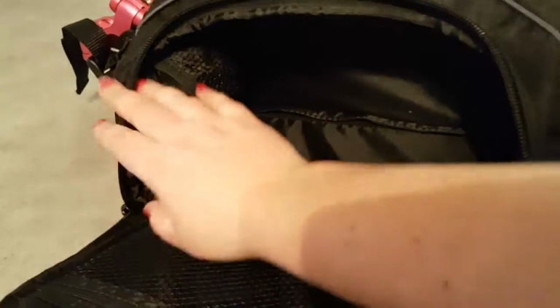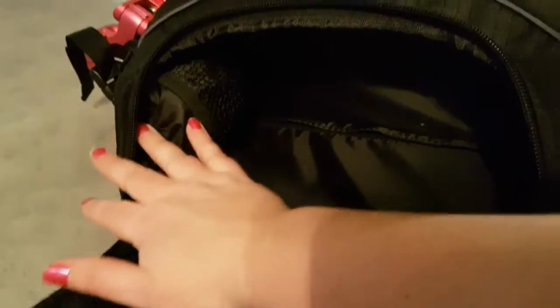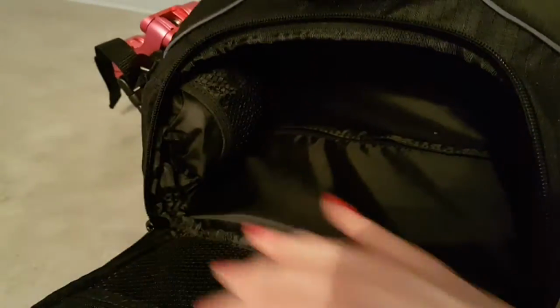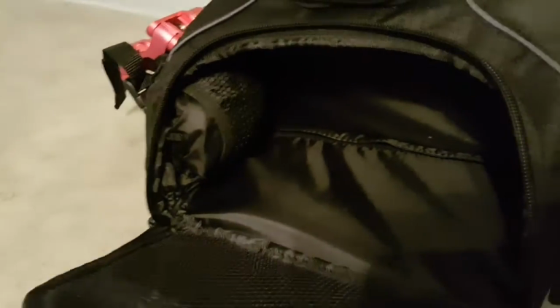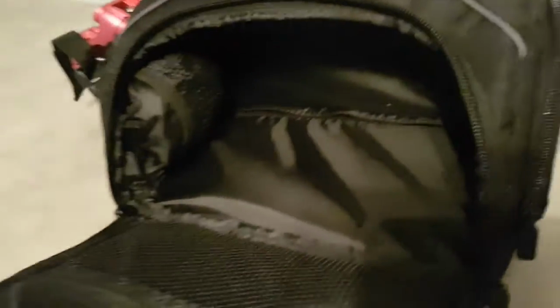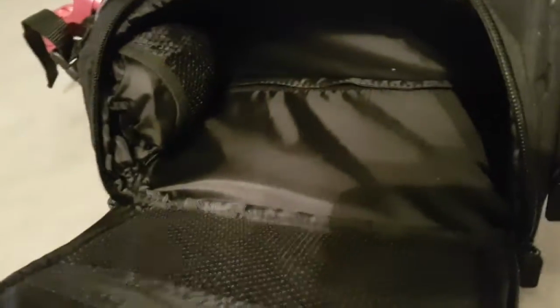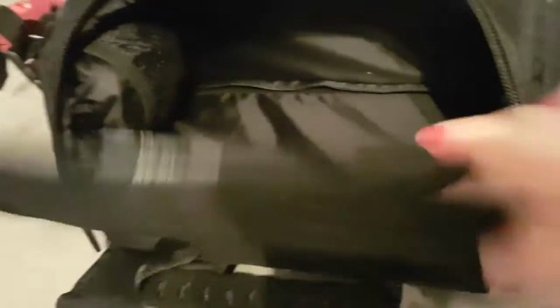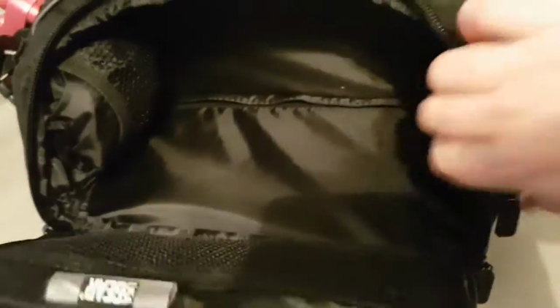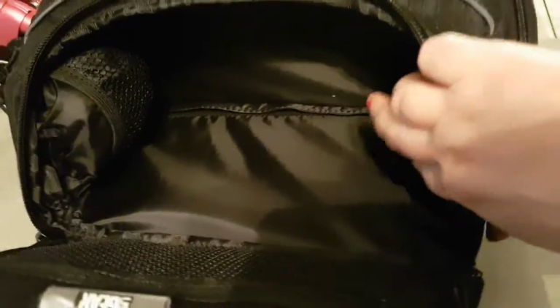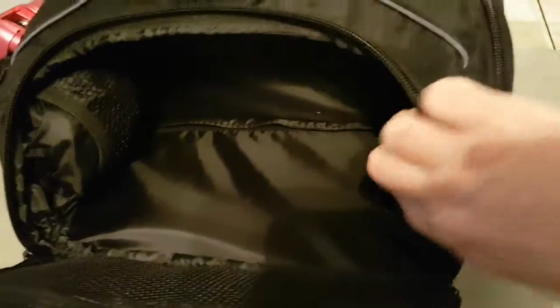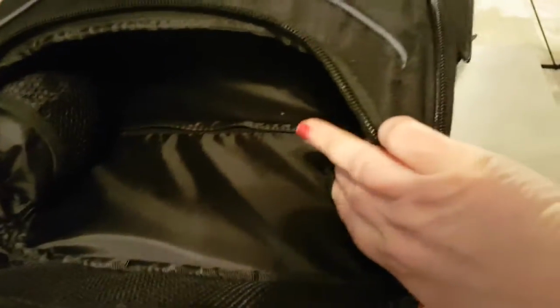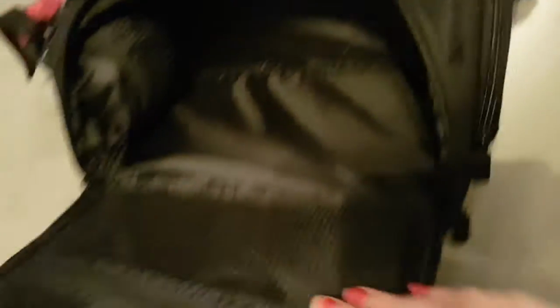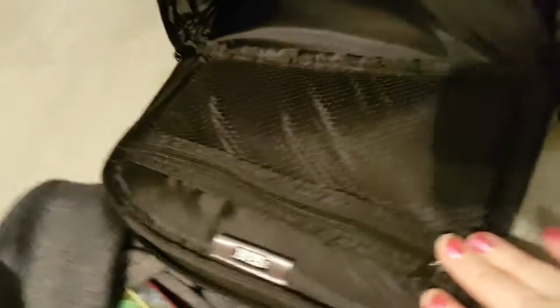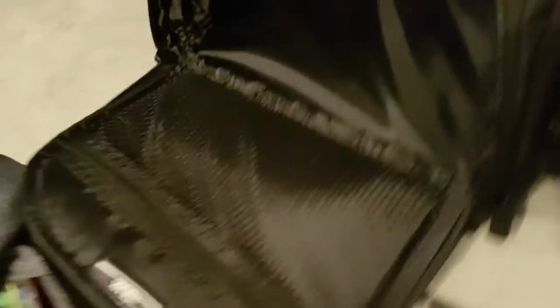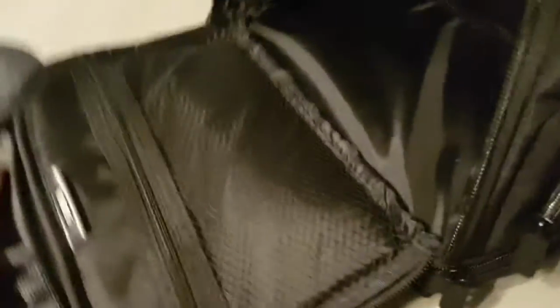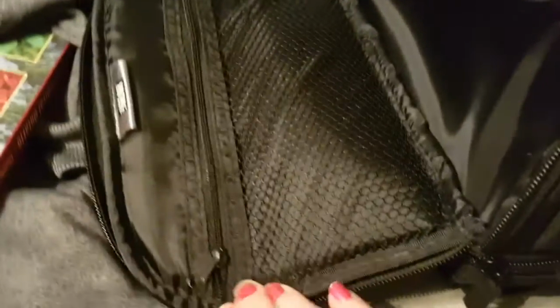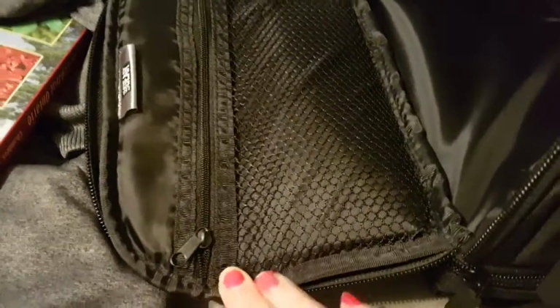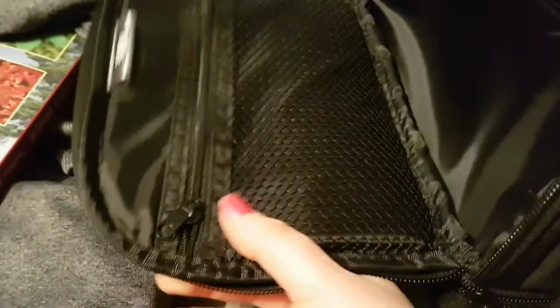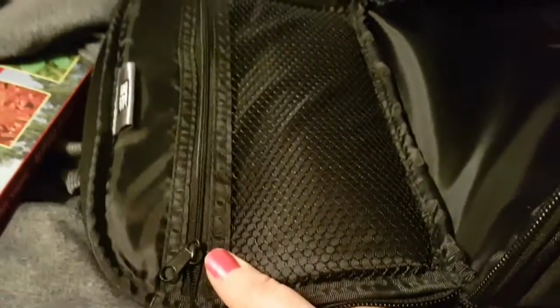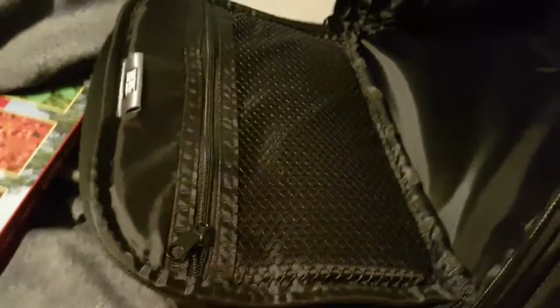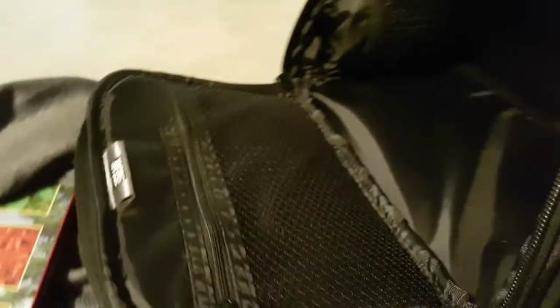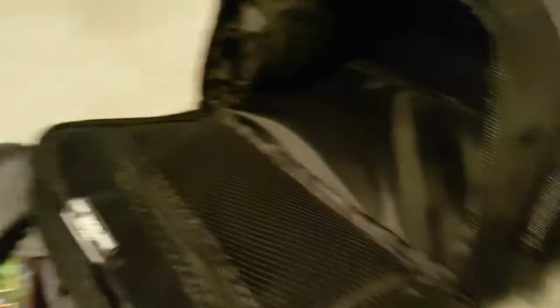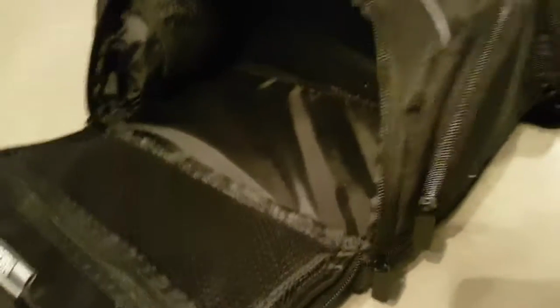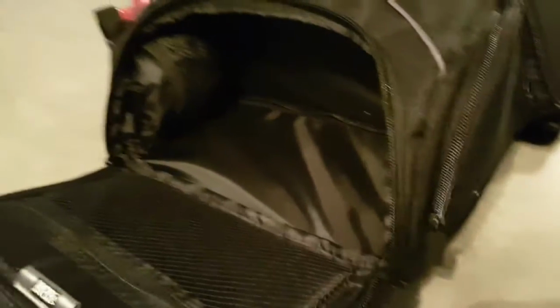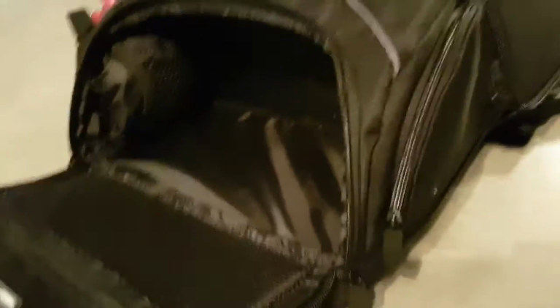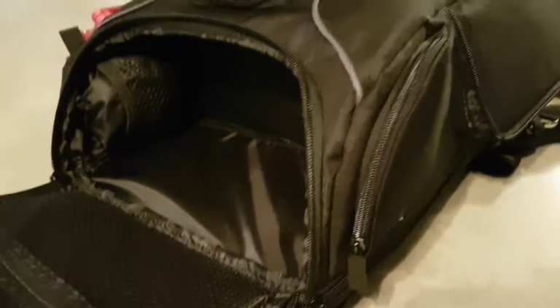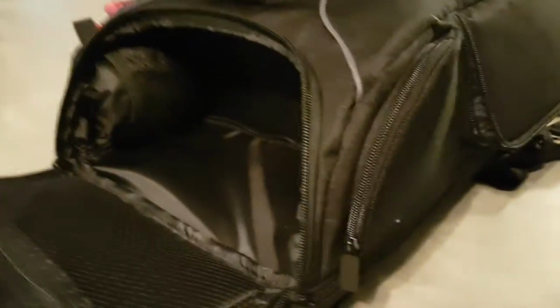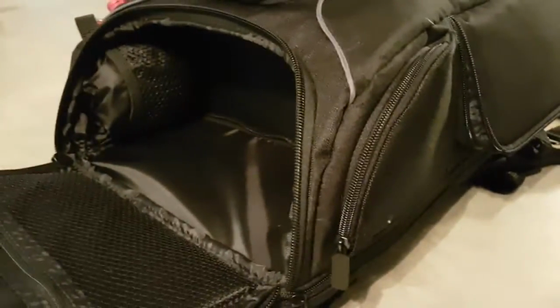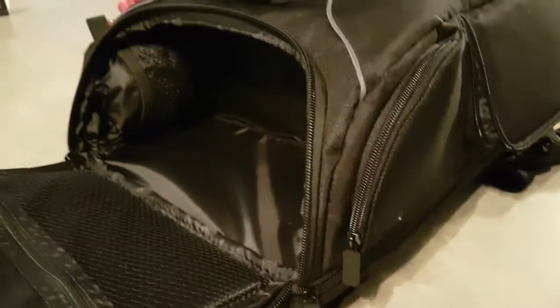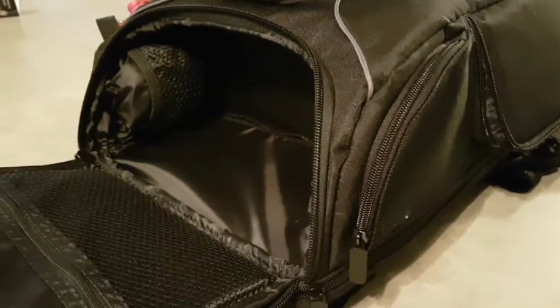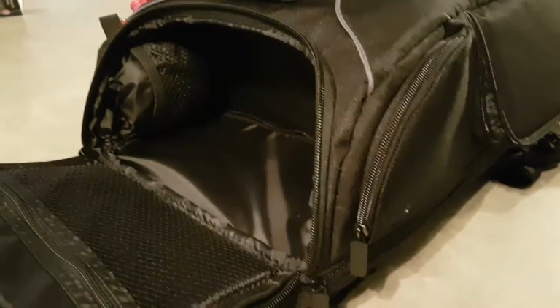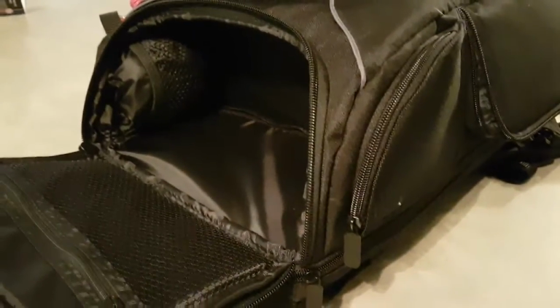It comes with a rain fly, which can be stored in one of the two side pockets. There's also another zipper pocket at the top, so ample storage all over. That's why I picked this bag — because I can fit all of my gear.